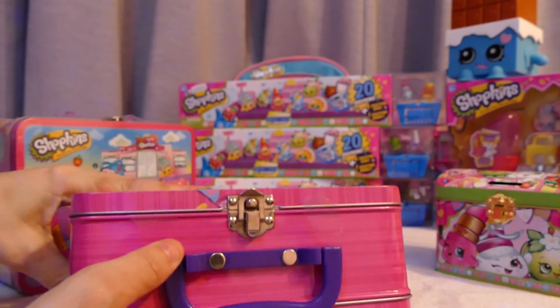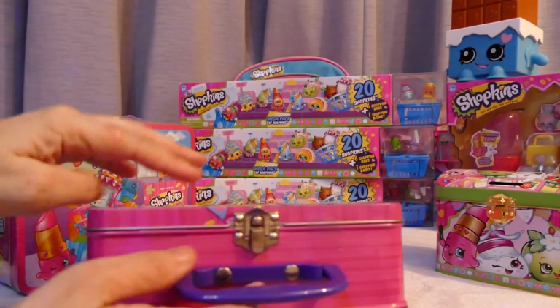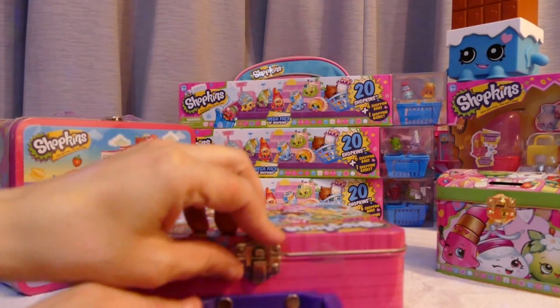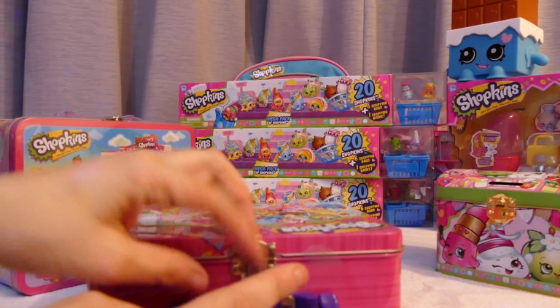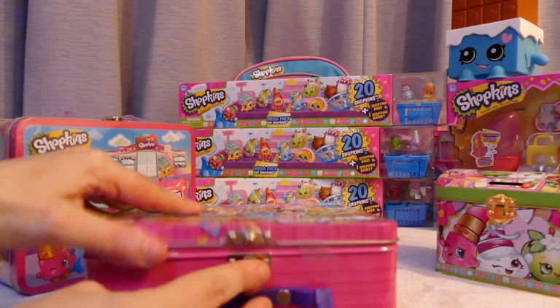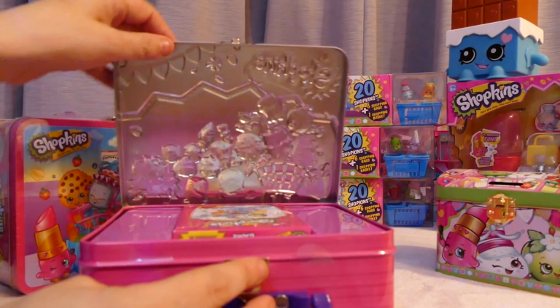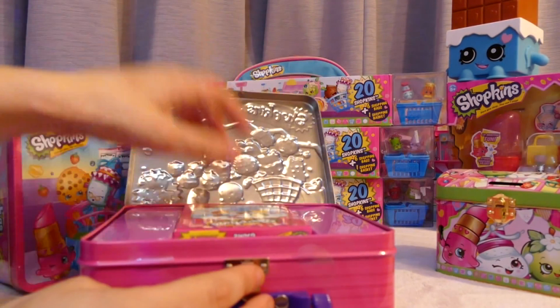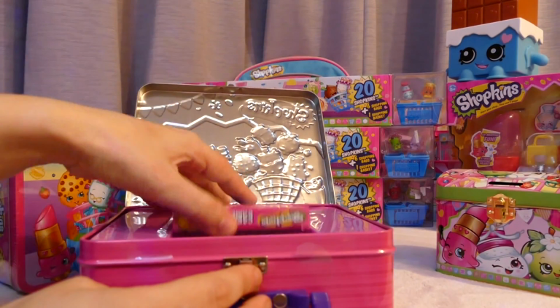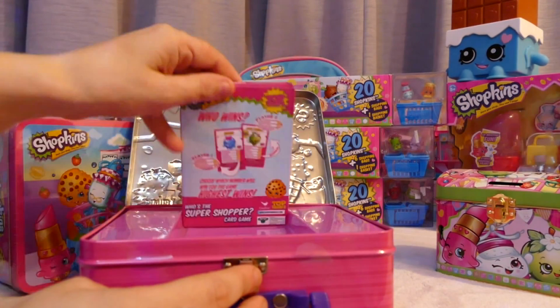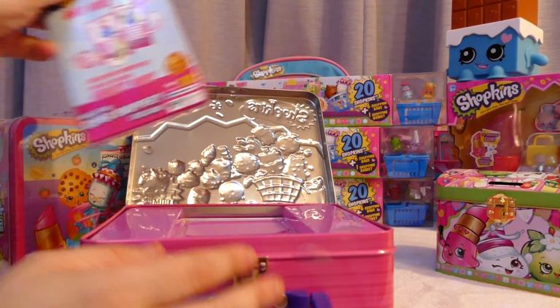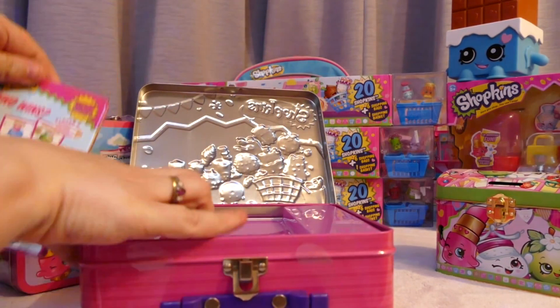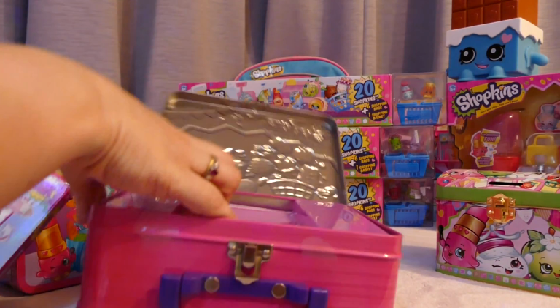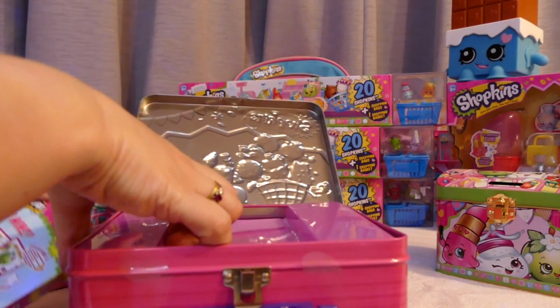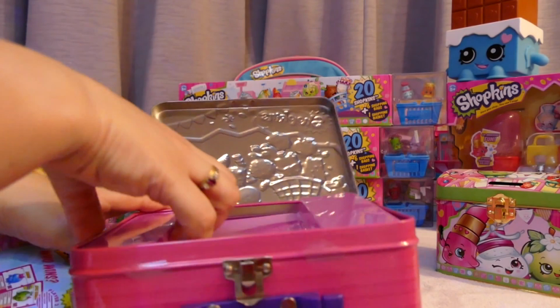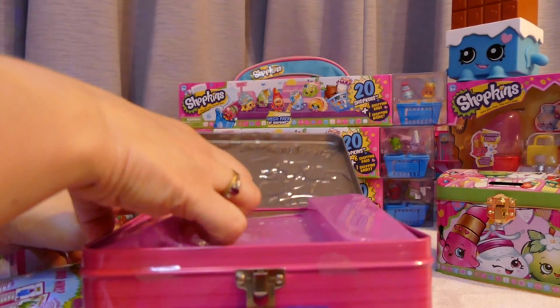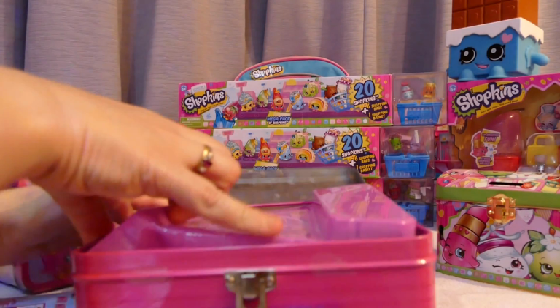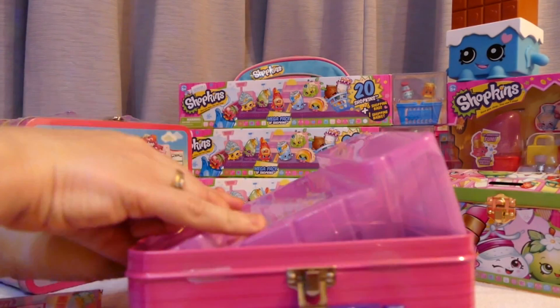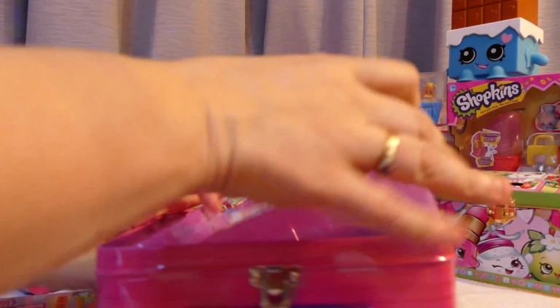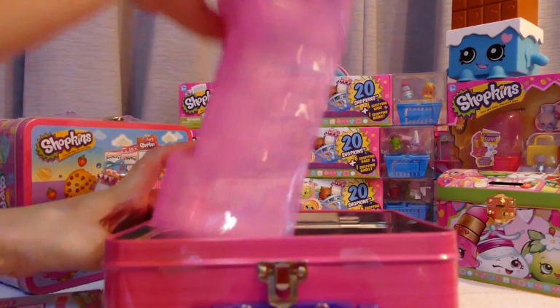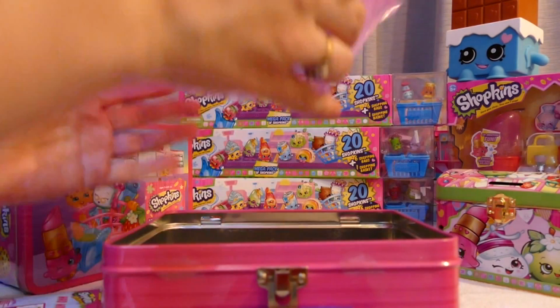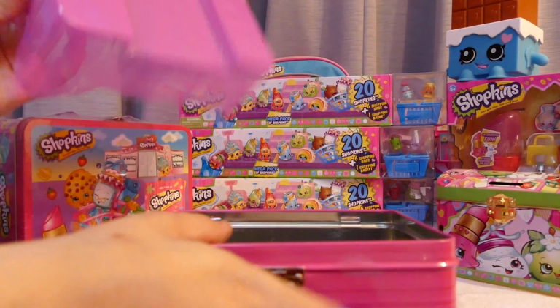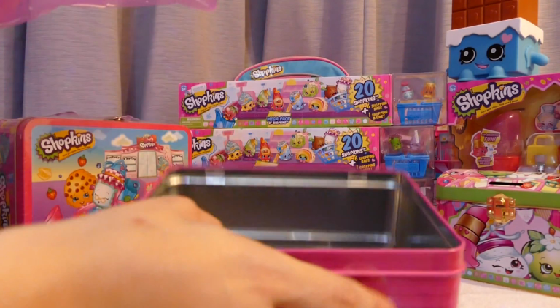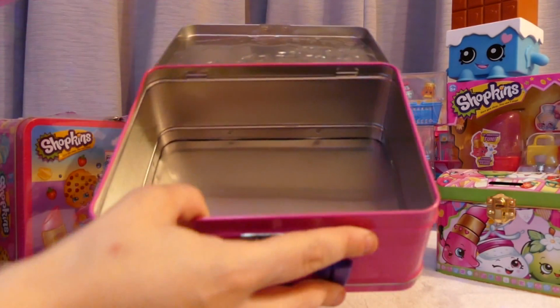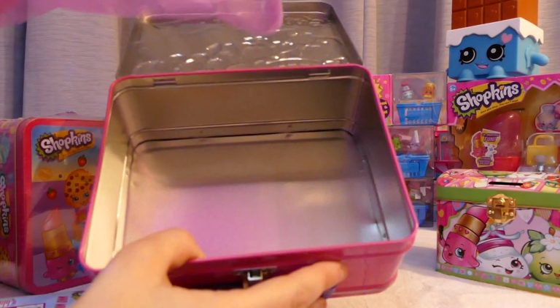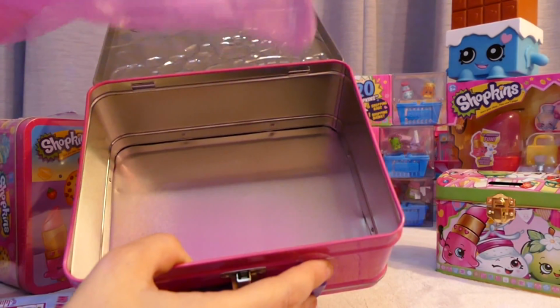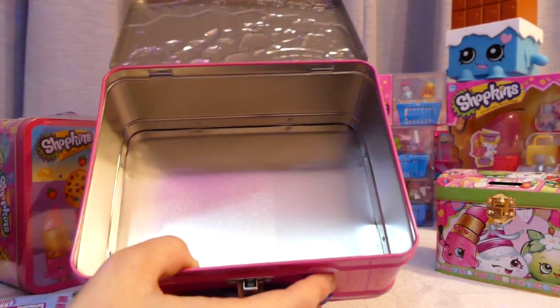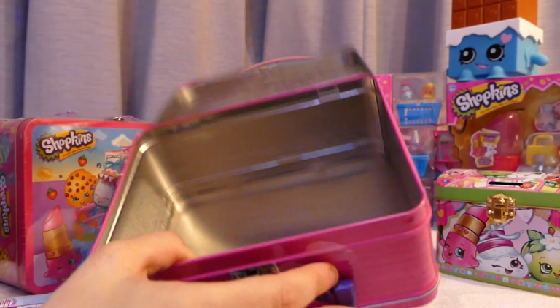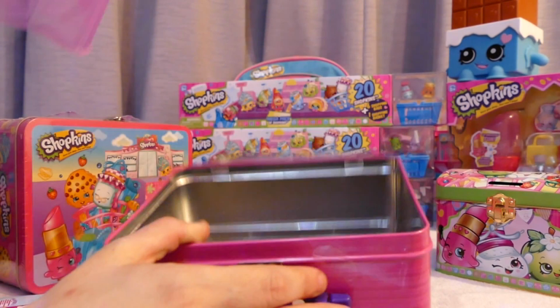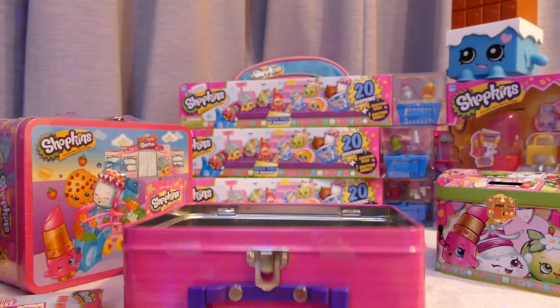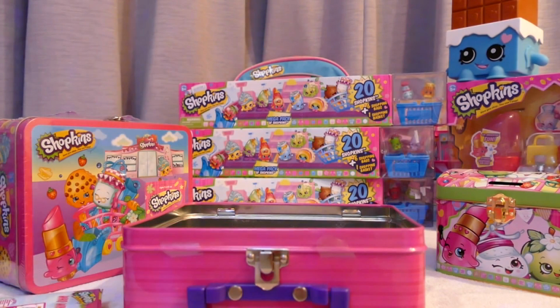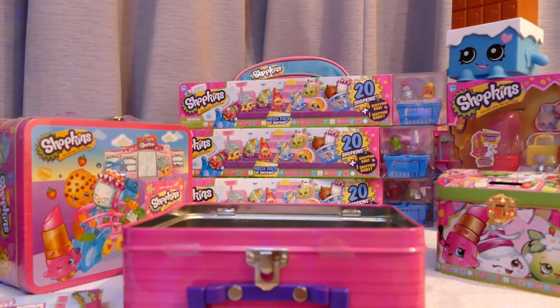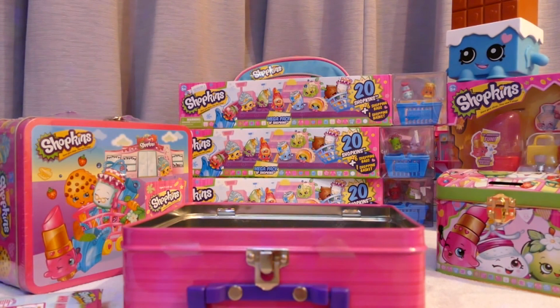I'll open it up. Inside is a plastic piece which I'll just pull out. So it's a lunchbox, basically. It's a lunchbox.